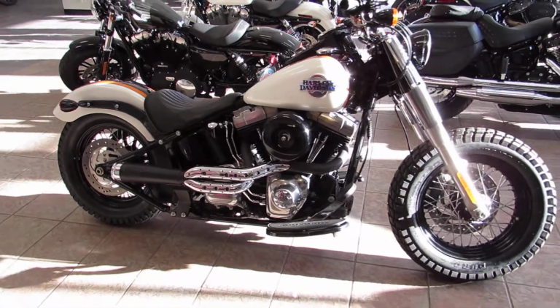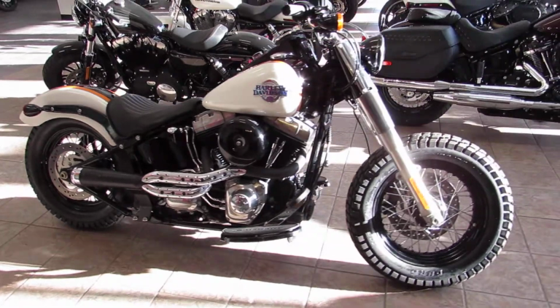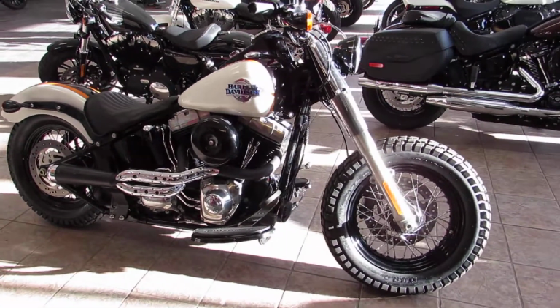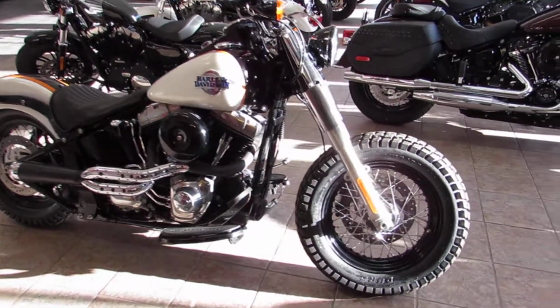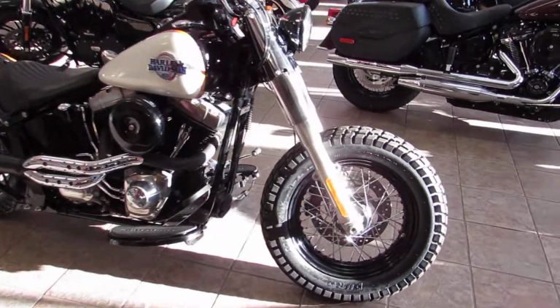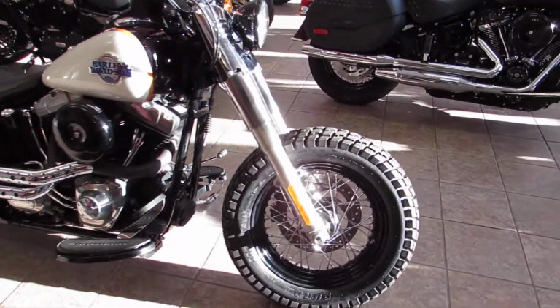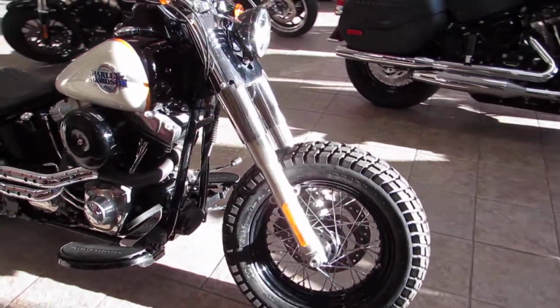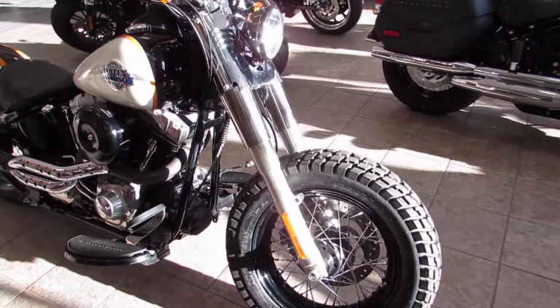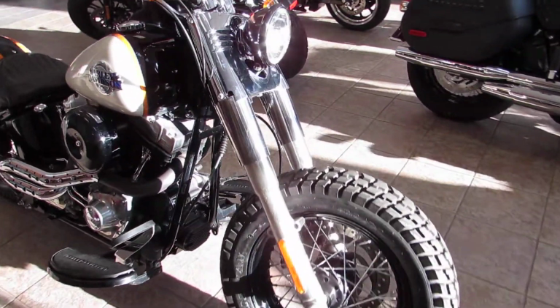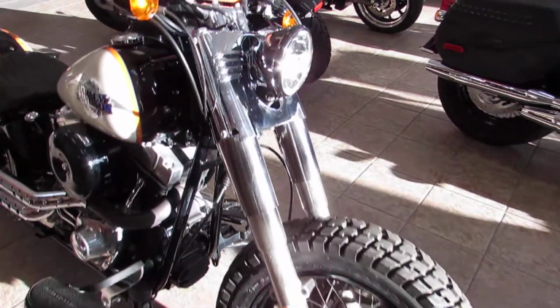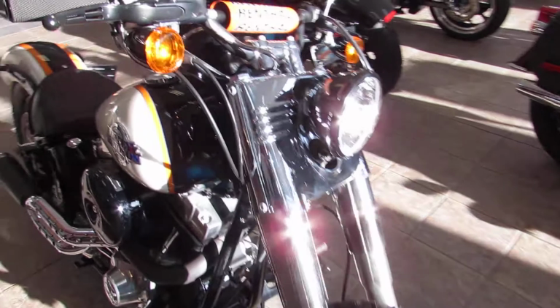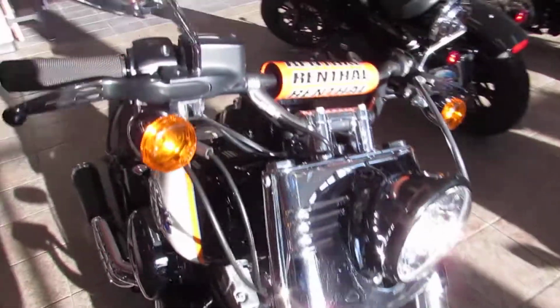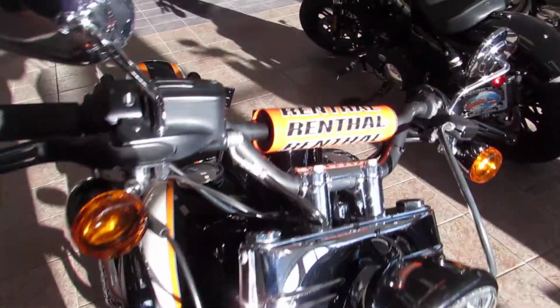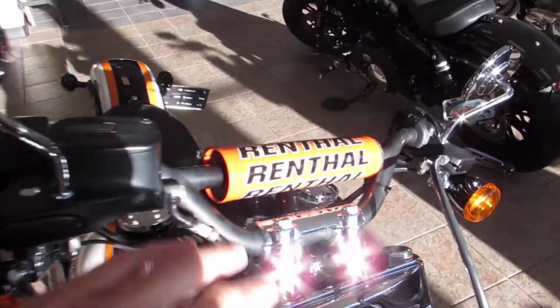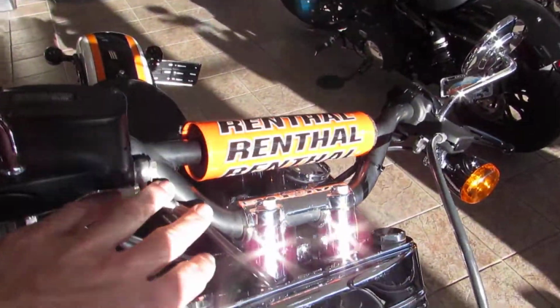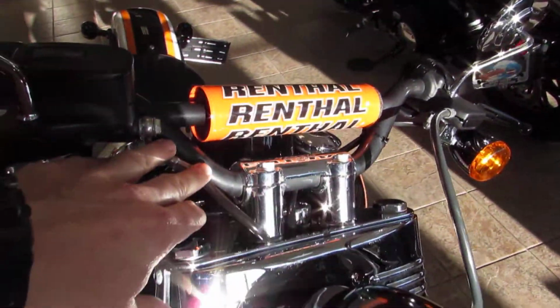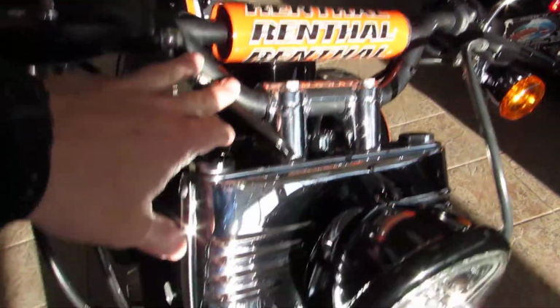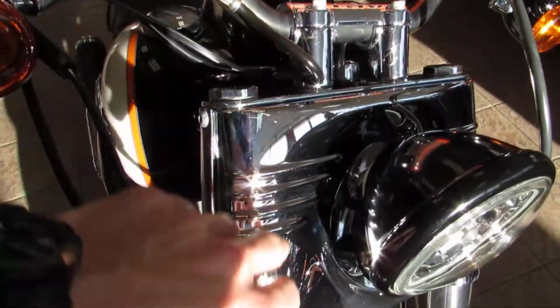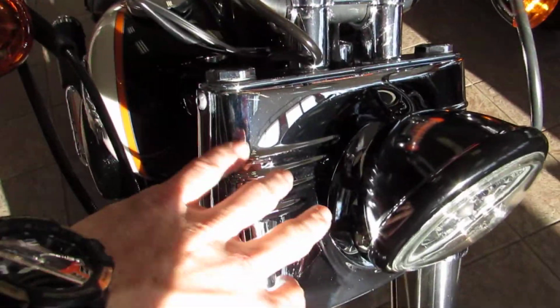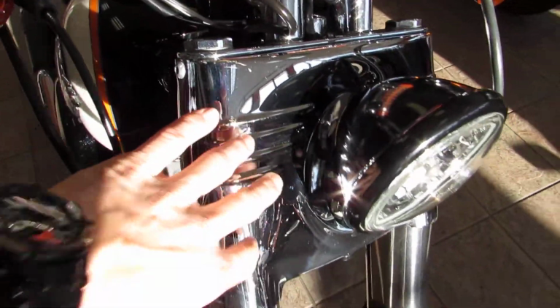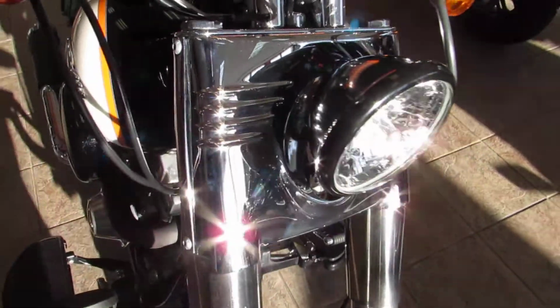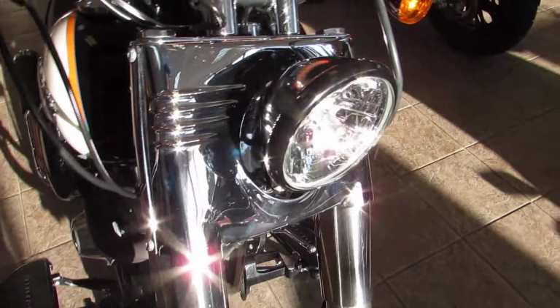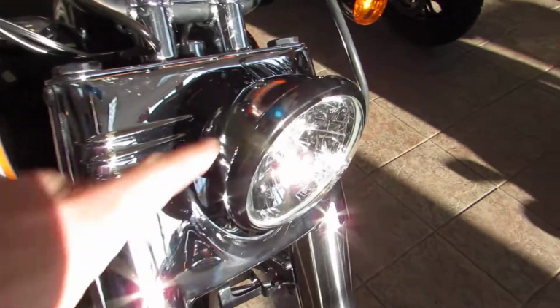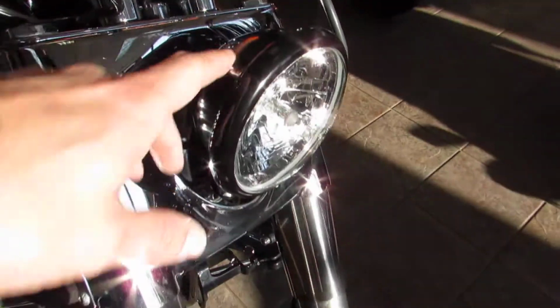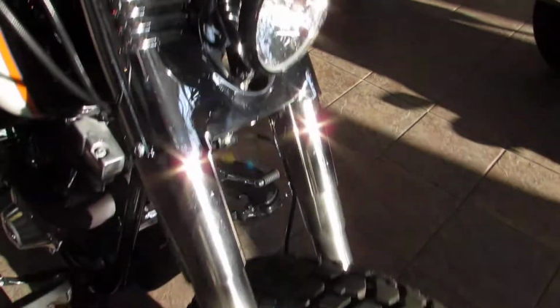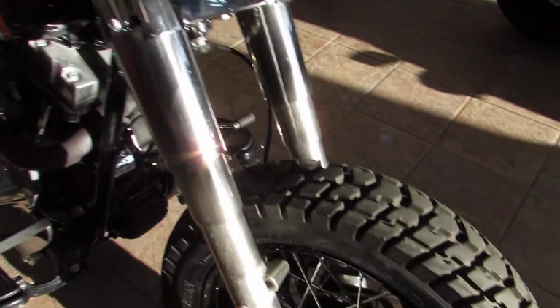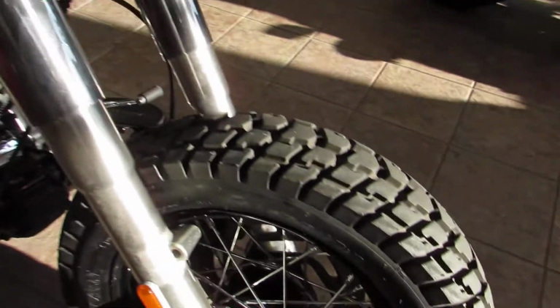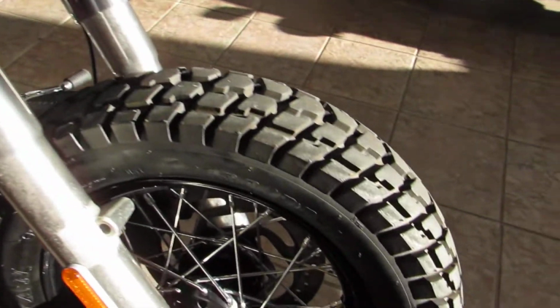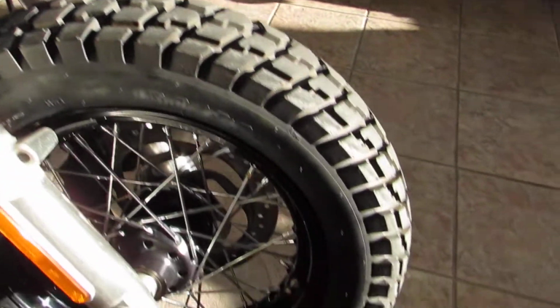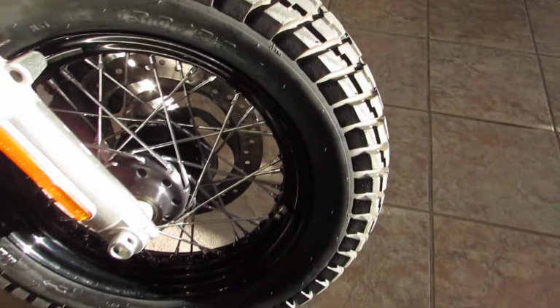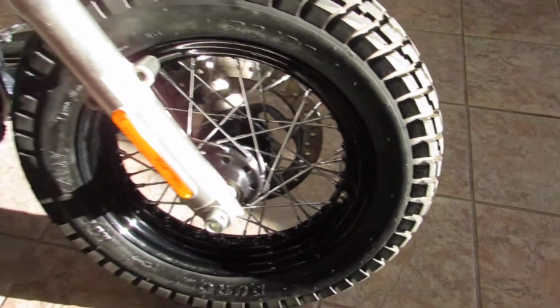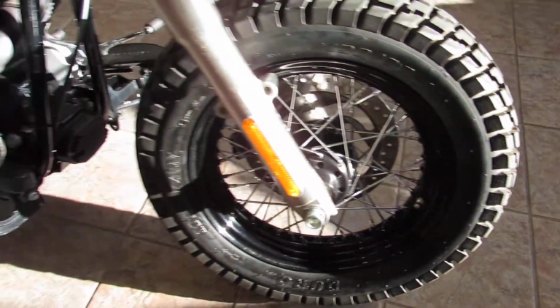Super cool looking bike. Definitely has a different style than what you typically see with the Slim. What they did, they added some Renthal style tracker bars, chromed out nacelle, small little headlight bucket, knobby tires up front, and eliminated that front fender.